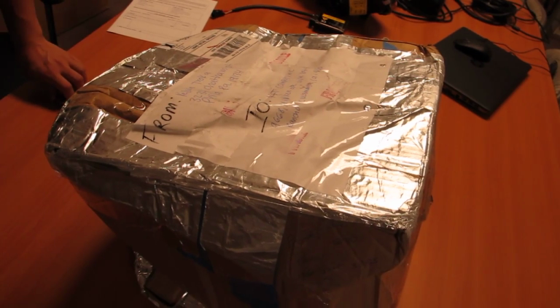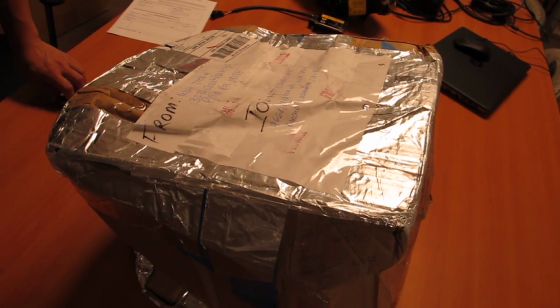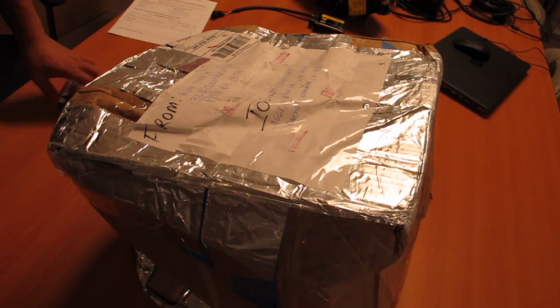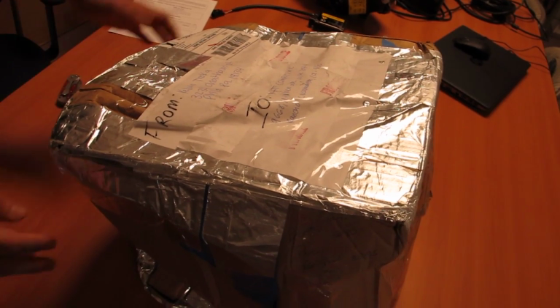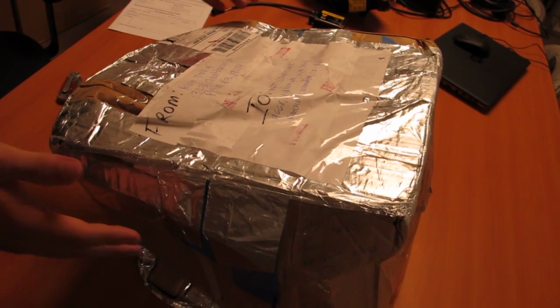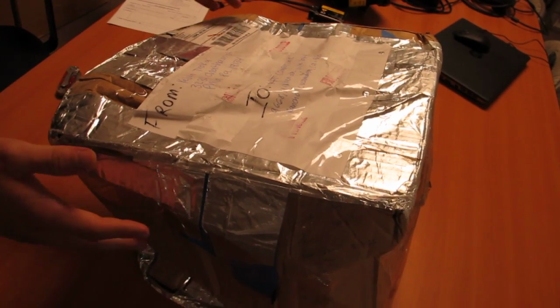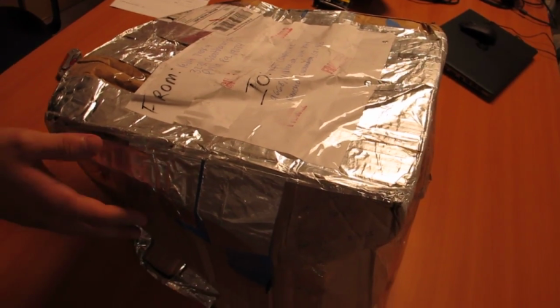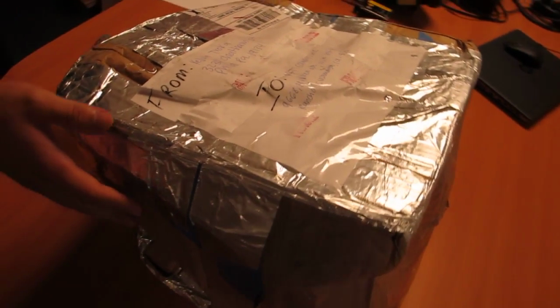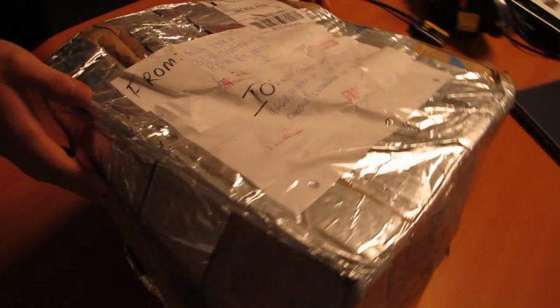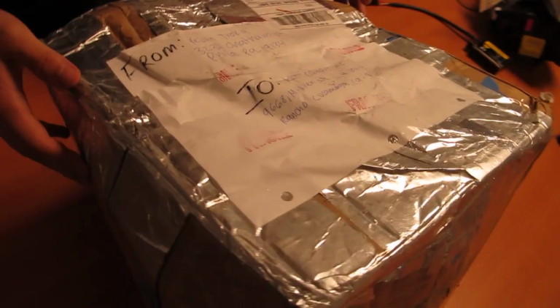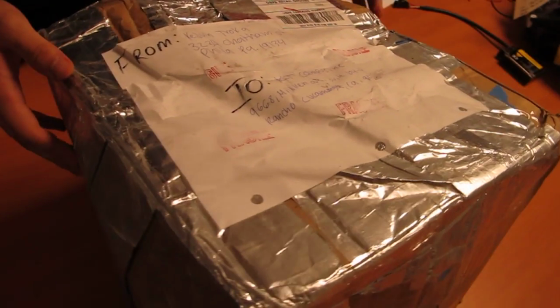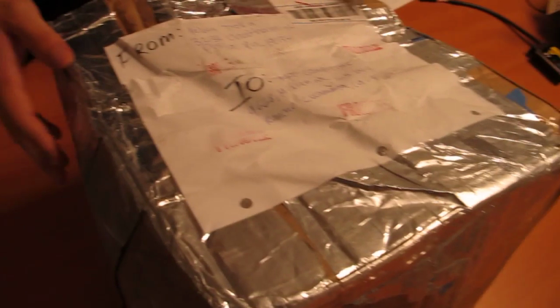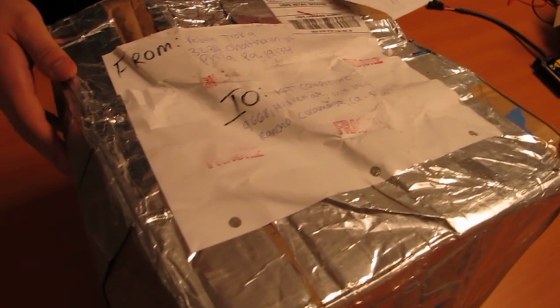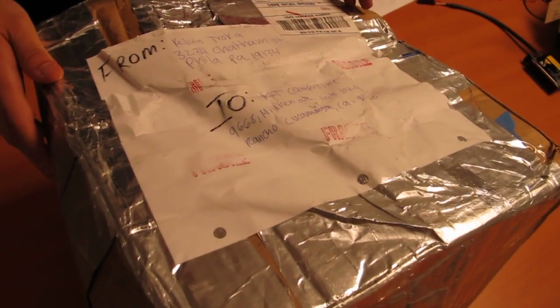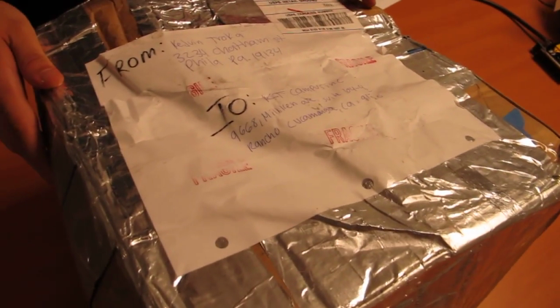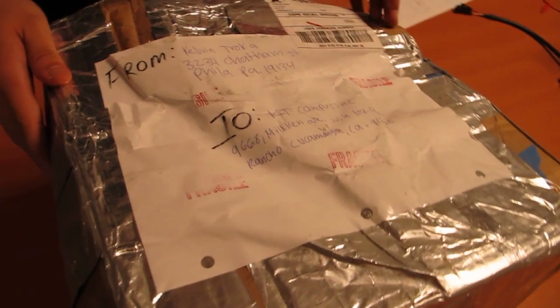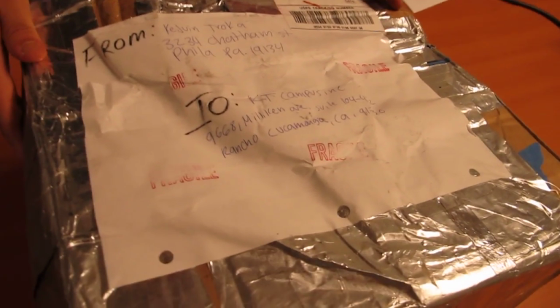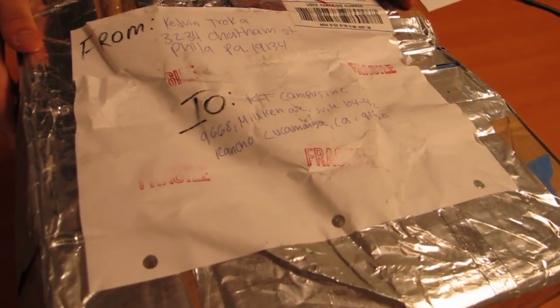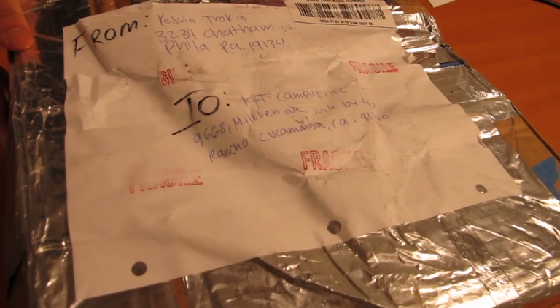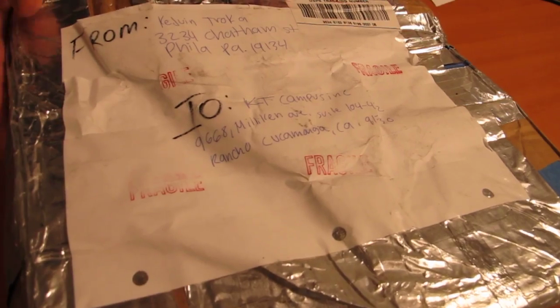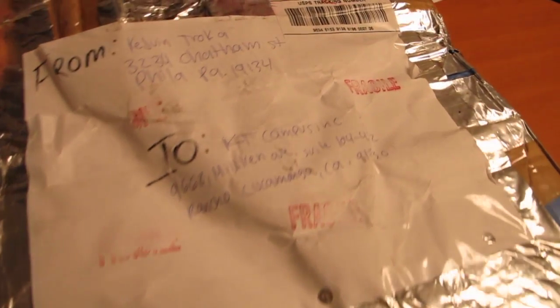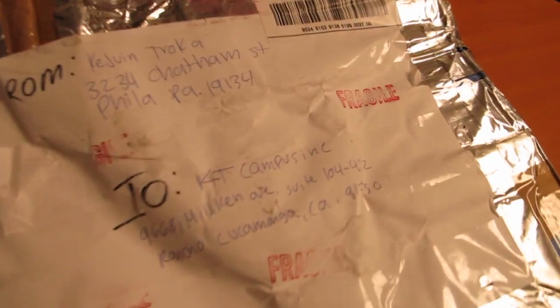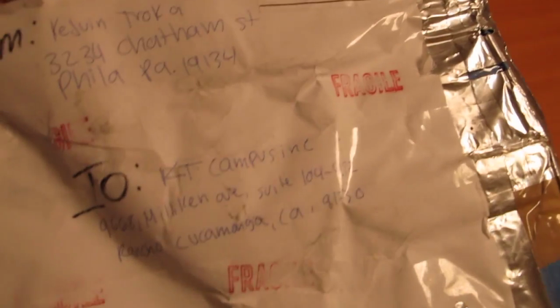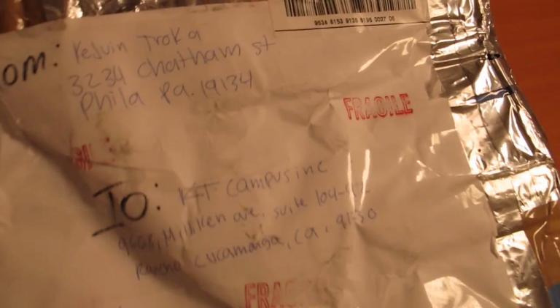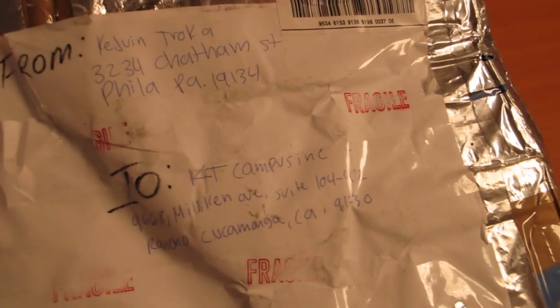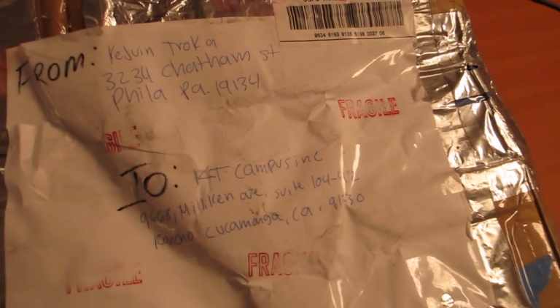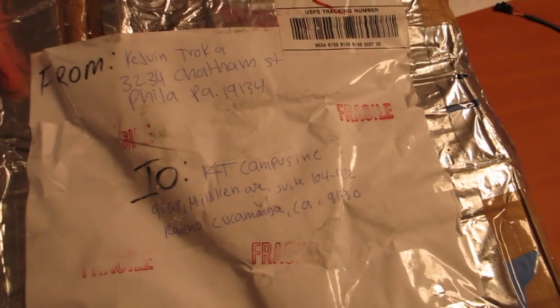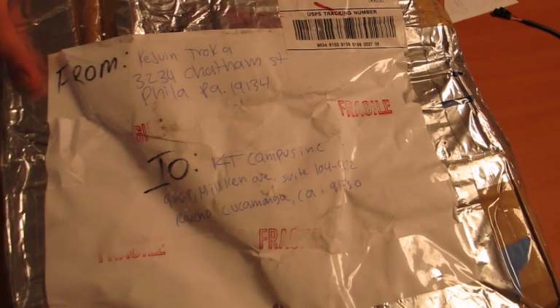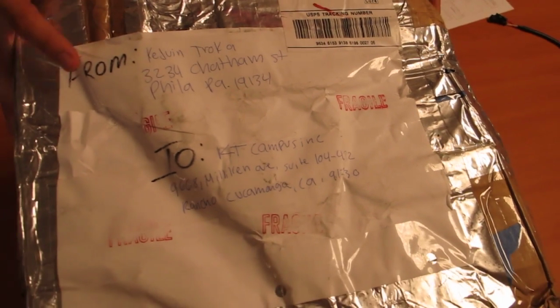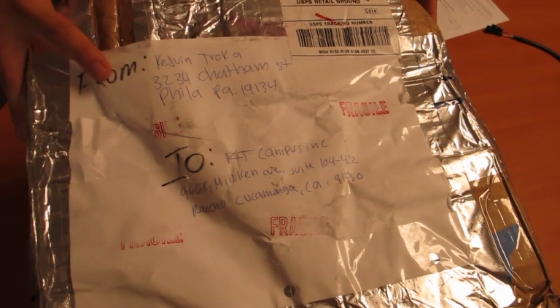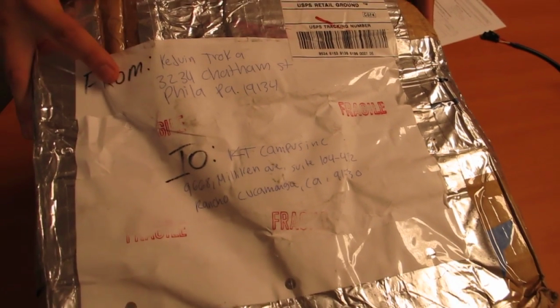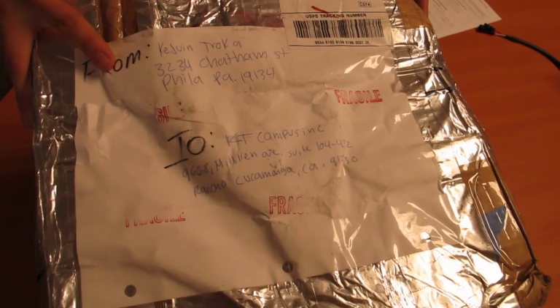Afternoon. This video documentation is in regards to the 211 headlight side return. I just want to kind of show you the postage and also the information.